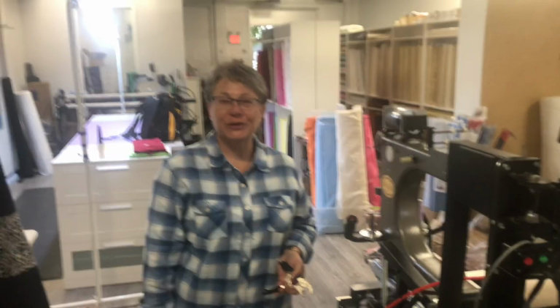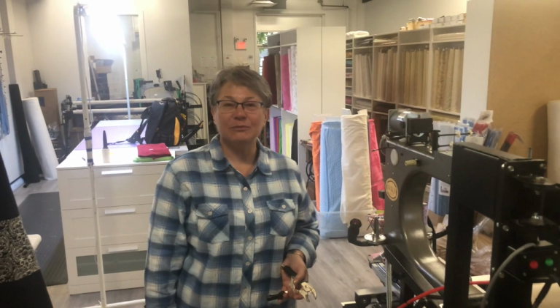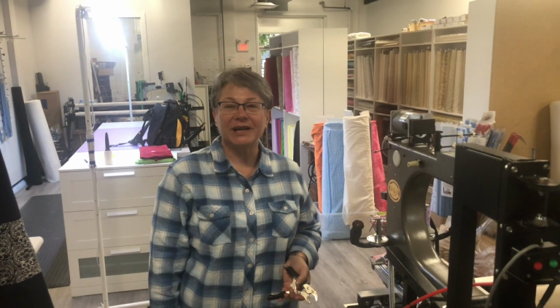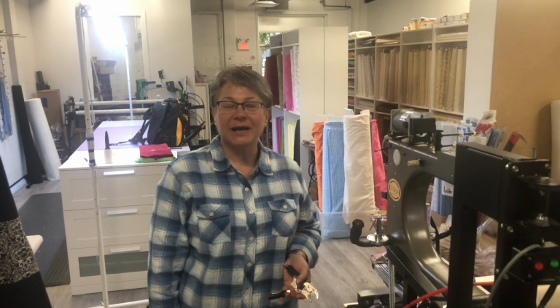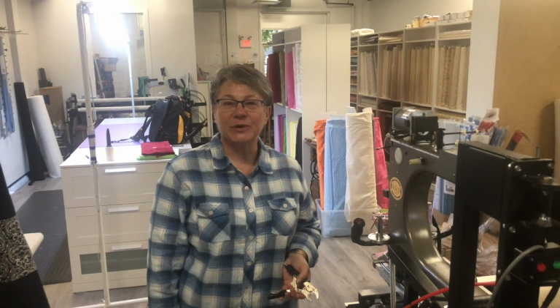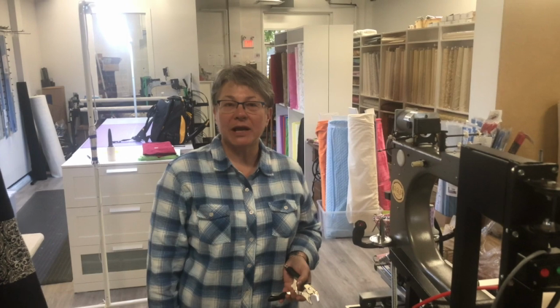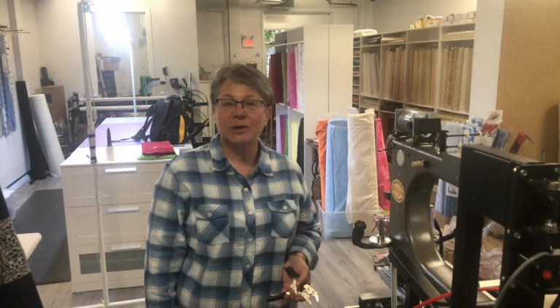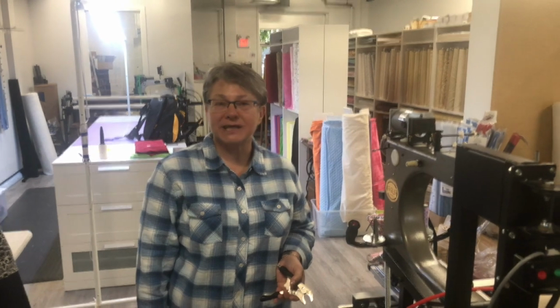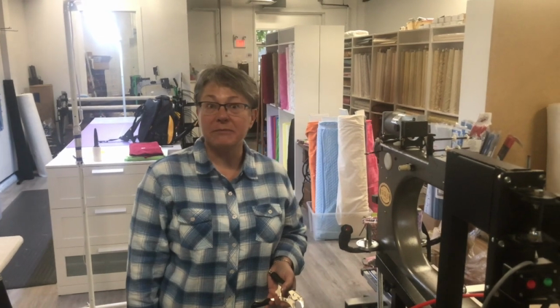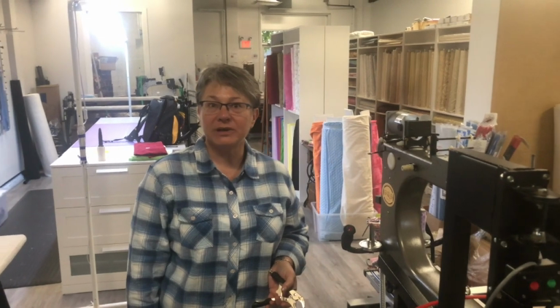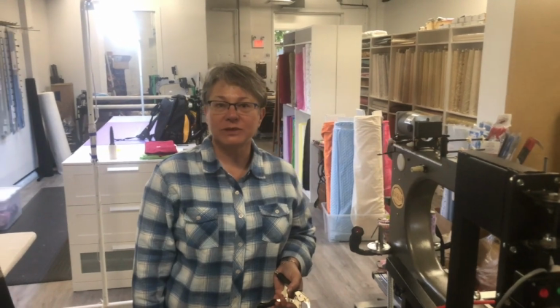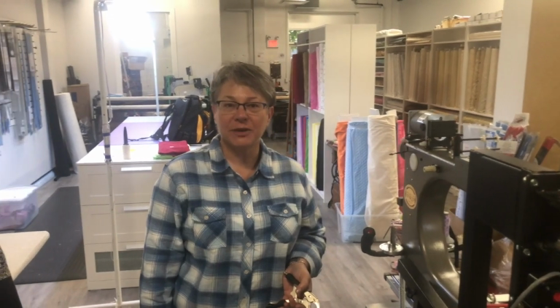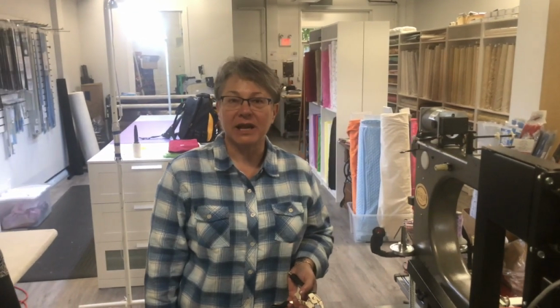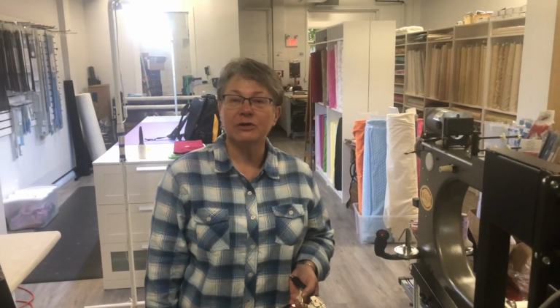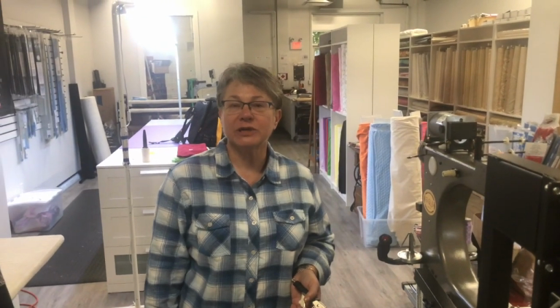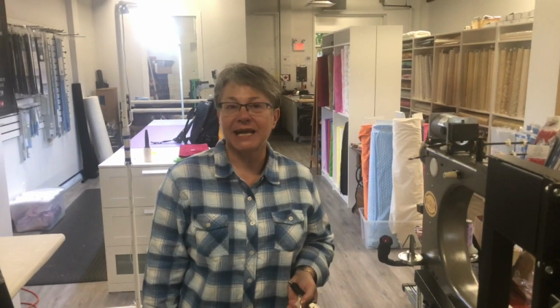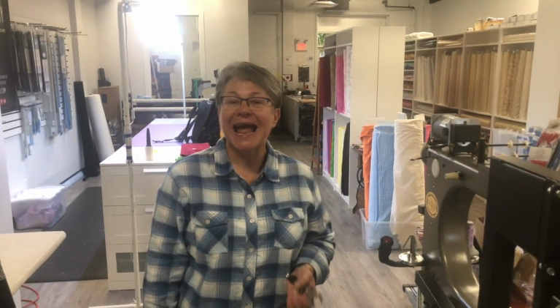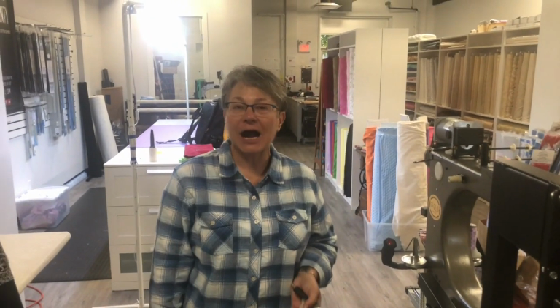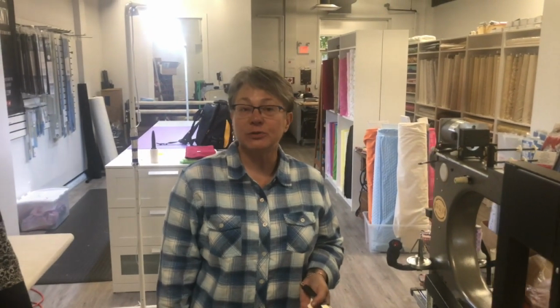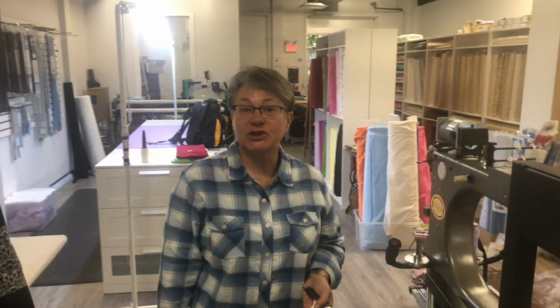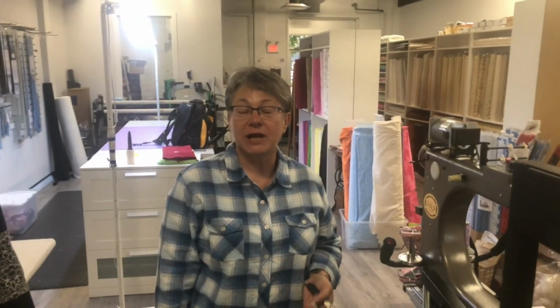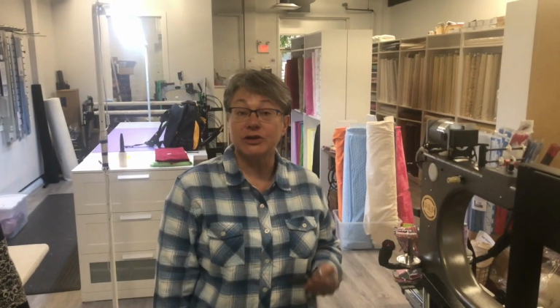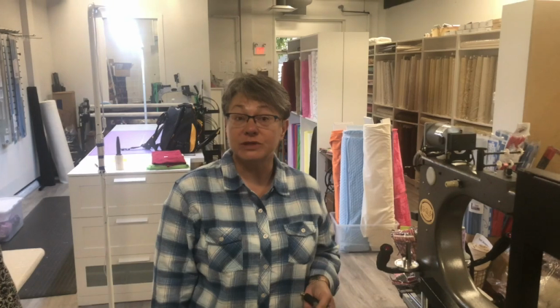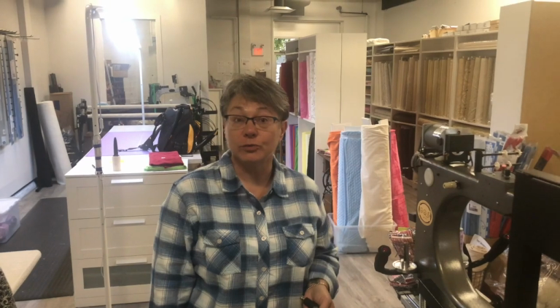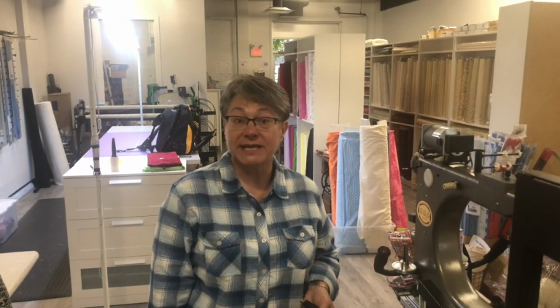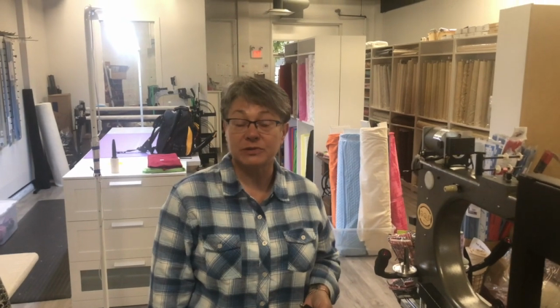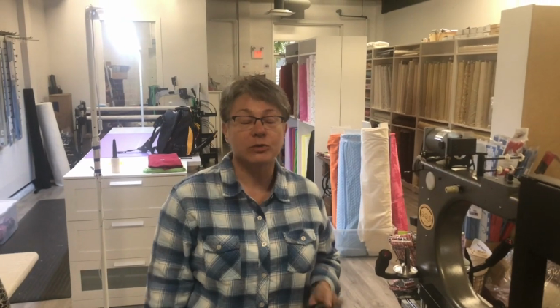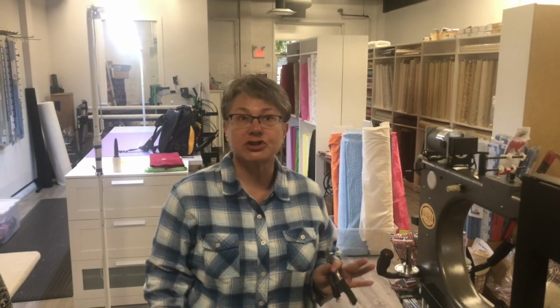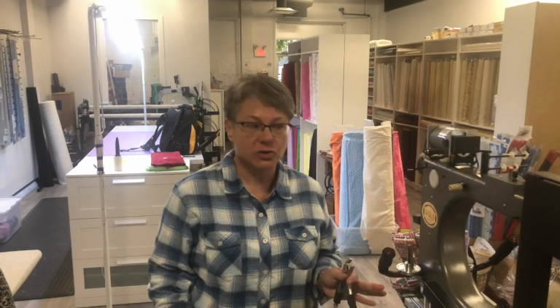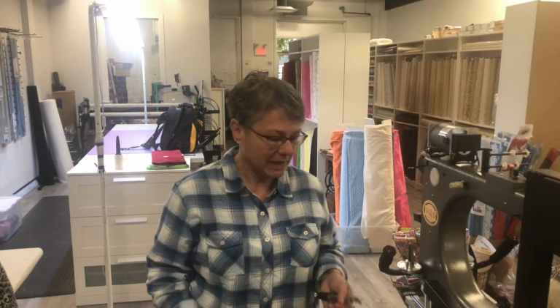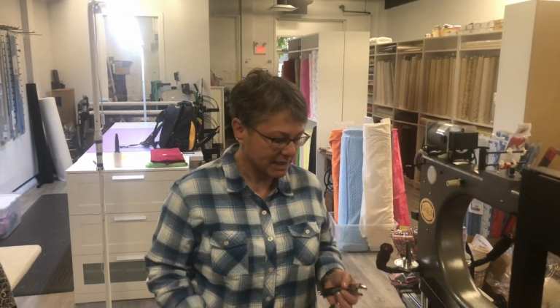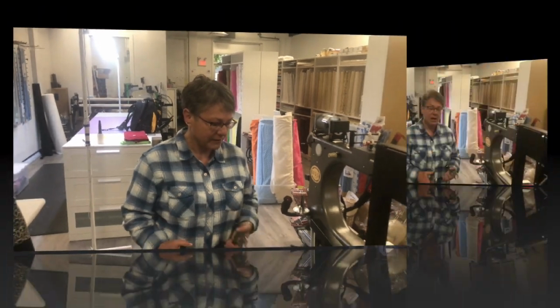Good morning! I'm Toni and I represent Maple Leaf Quilting Company. I'm here to show you today how to install and use your red snappers, which are so fabulous. I love them.